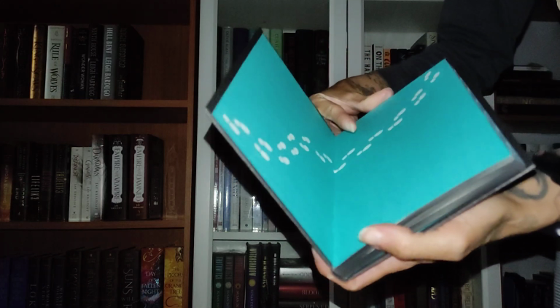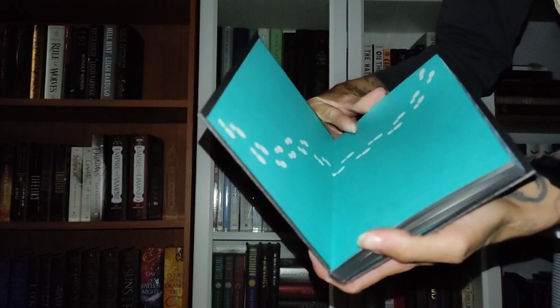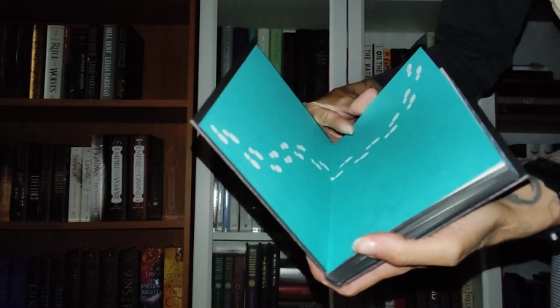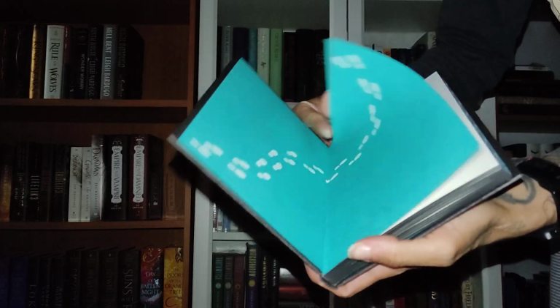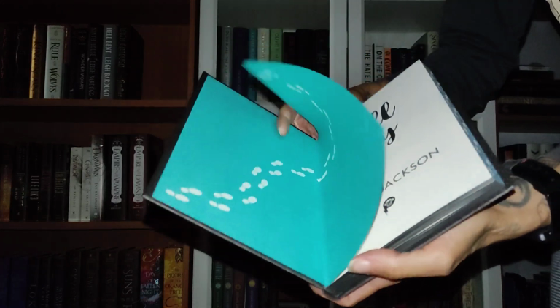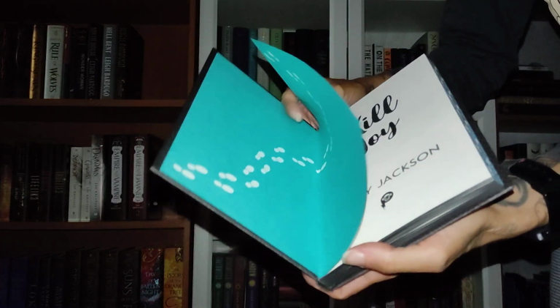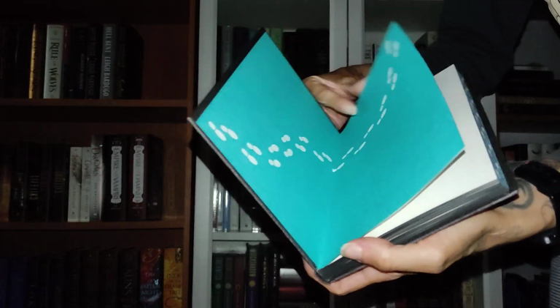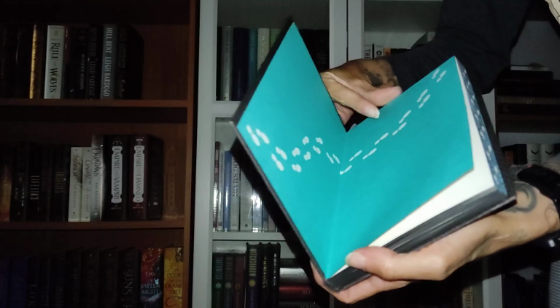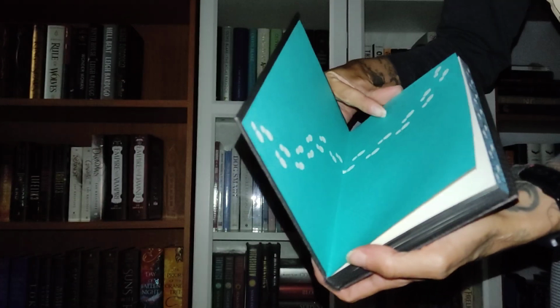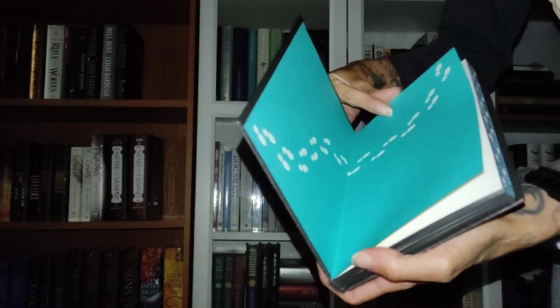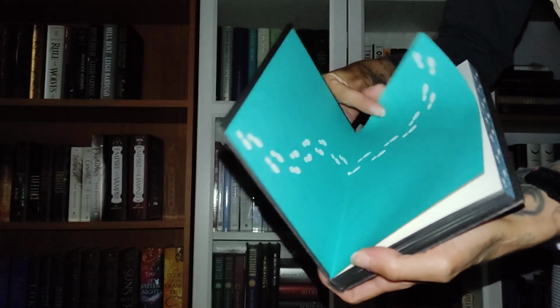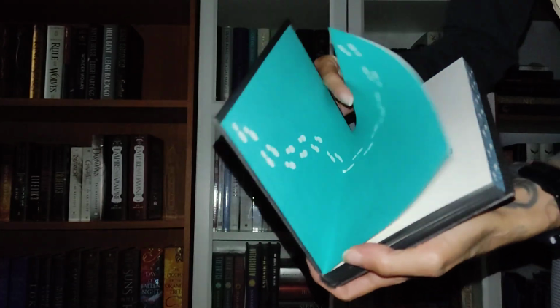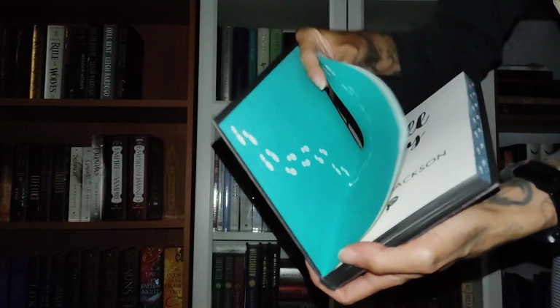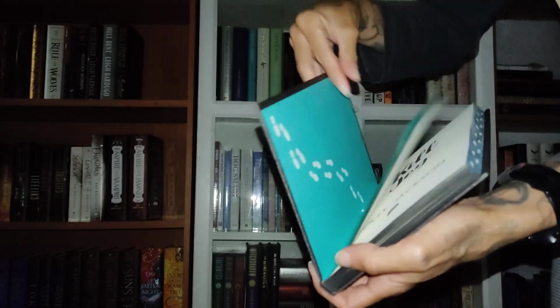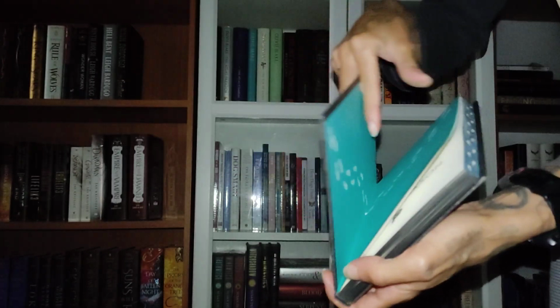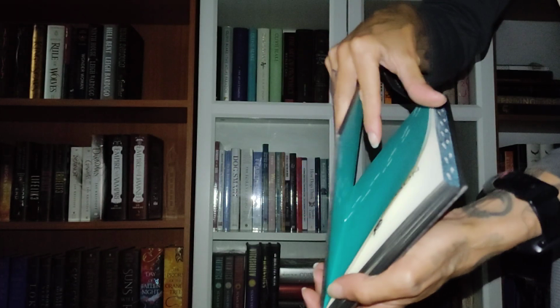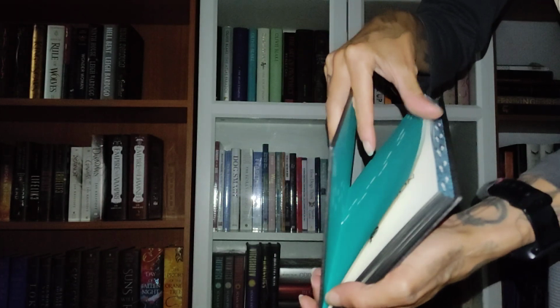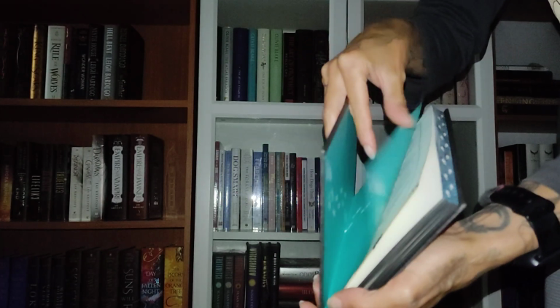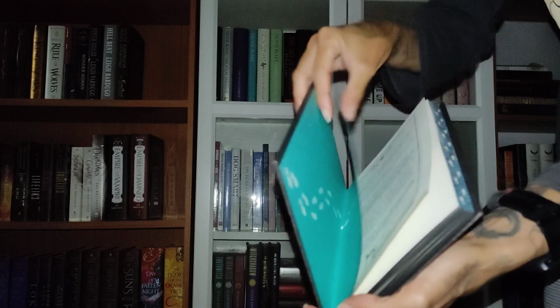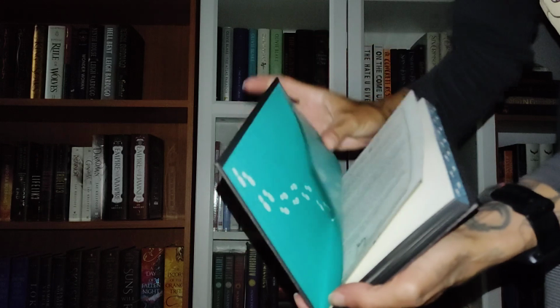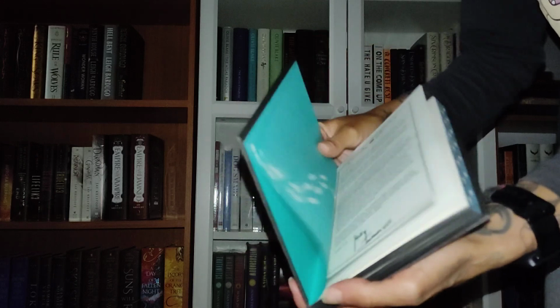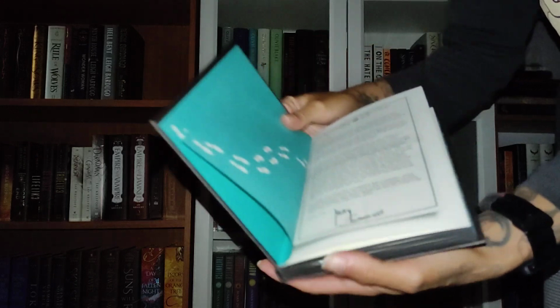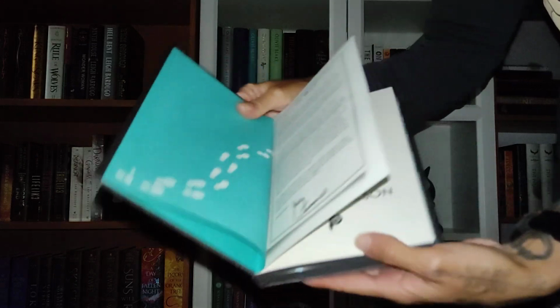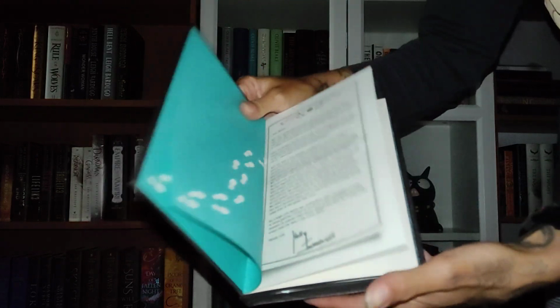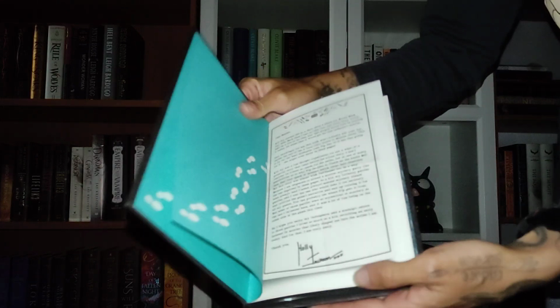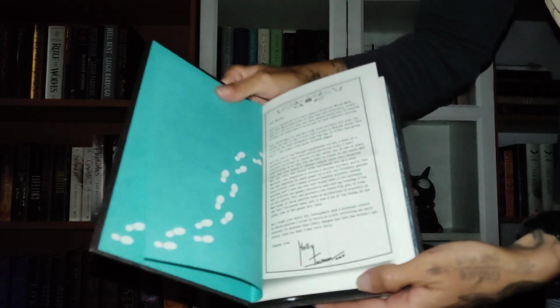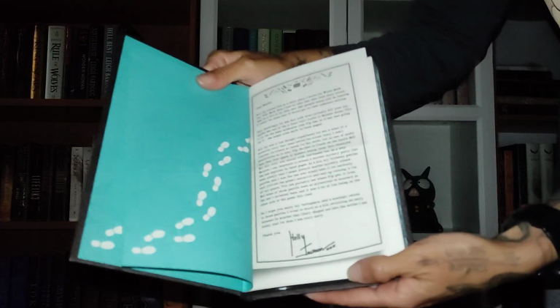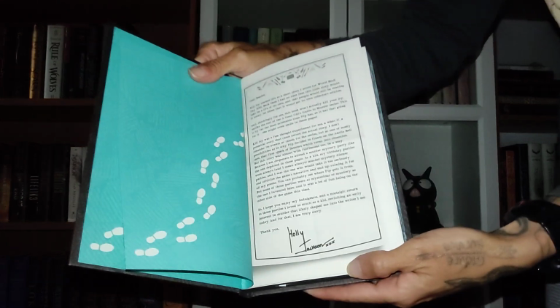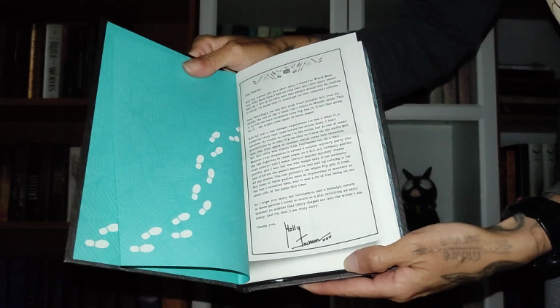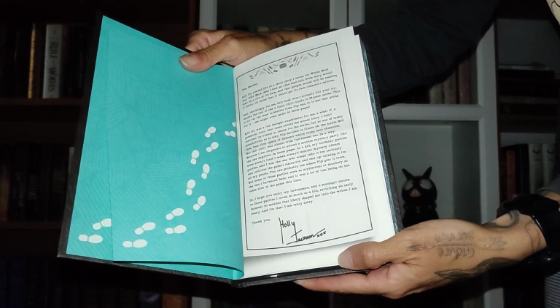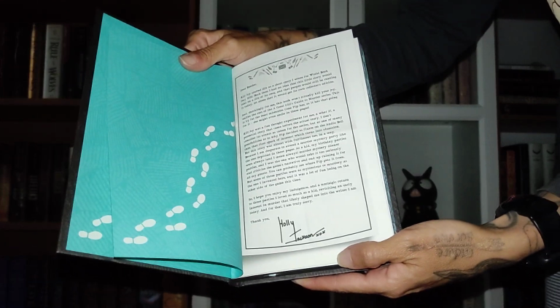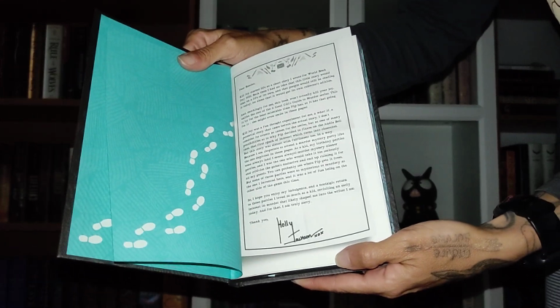Also, what I was going to talk about — at the very beginning, if I can show you, we have a letter by Holly Jackson.